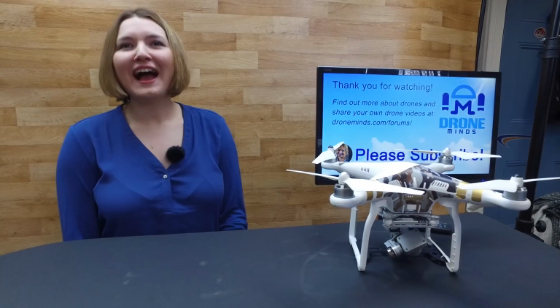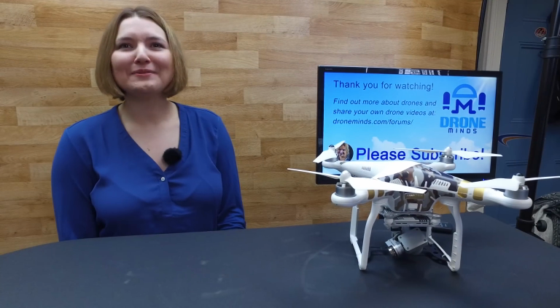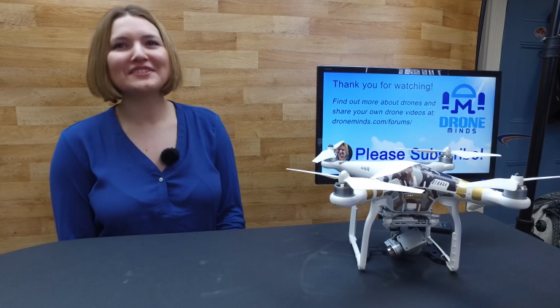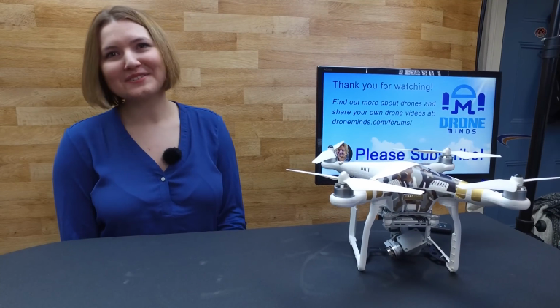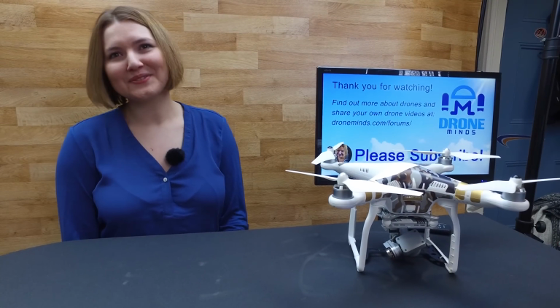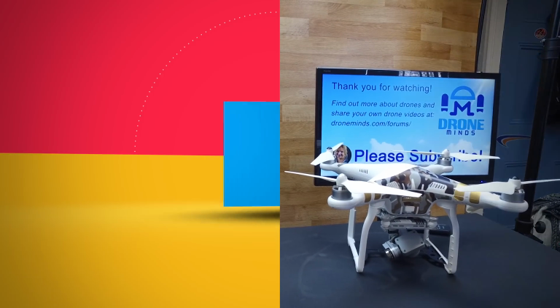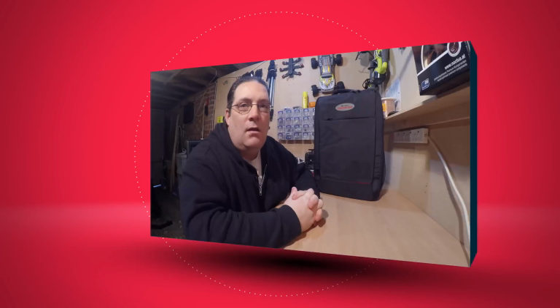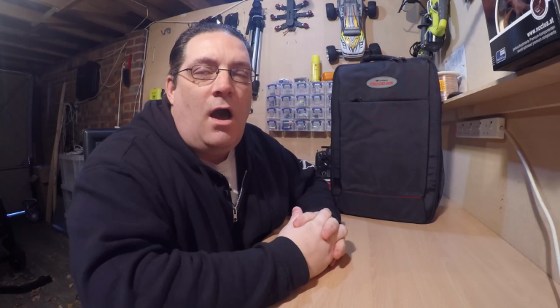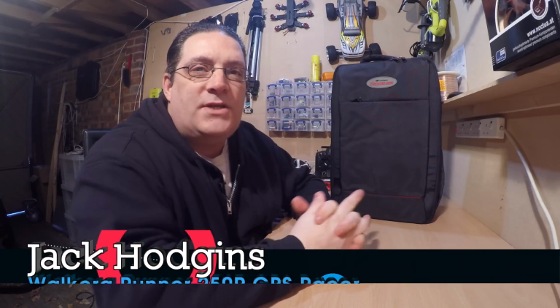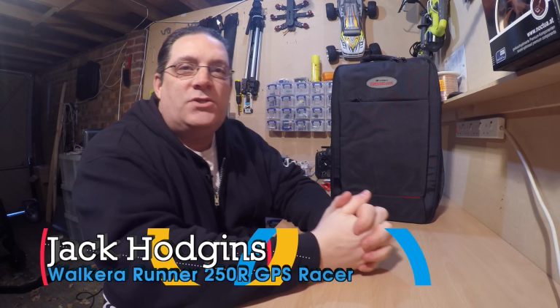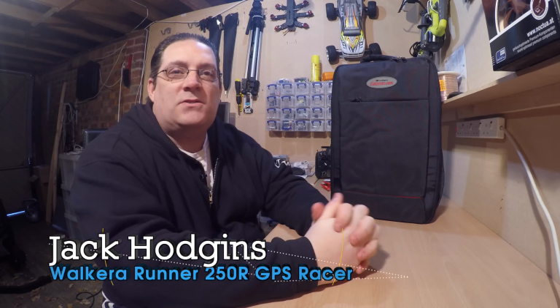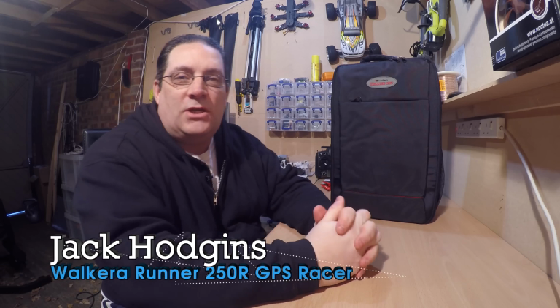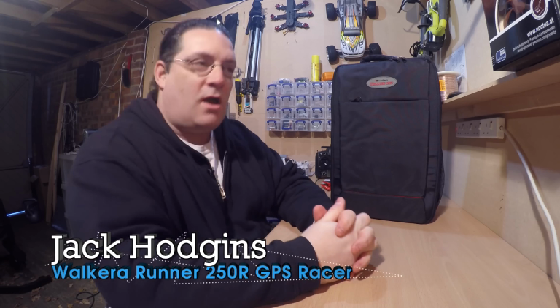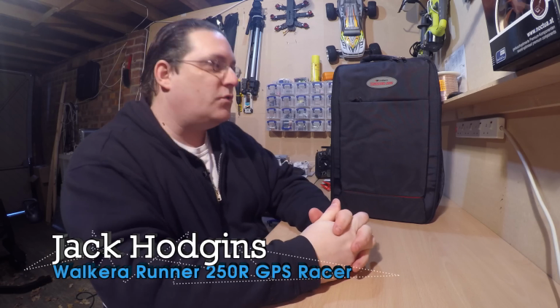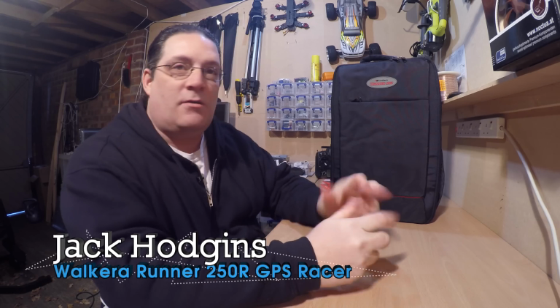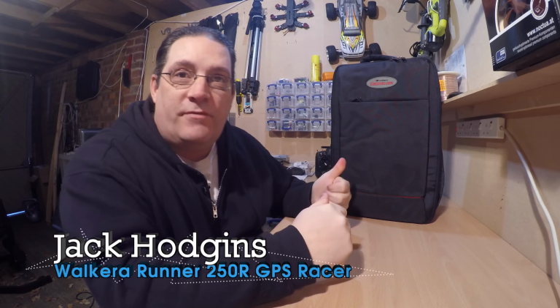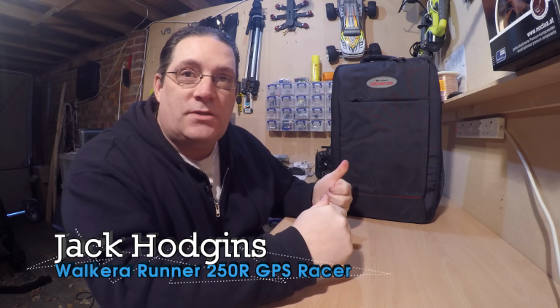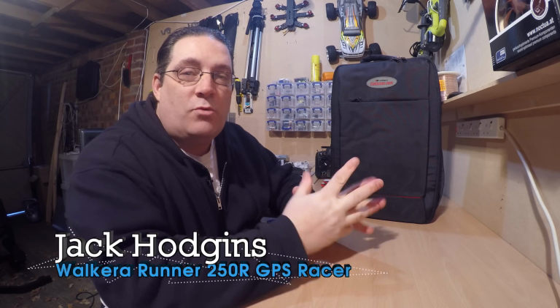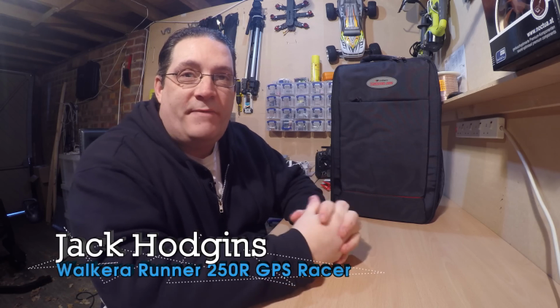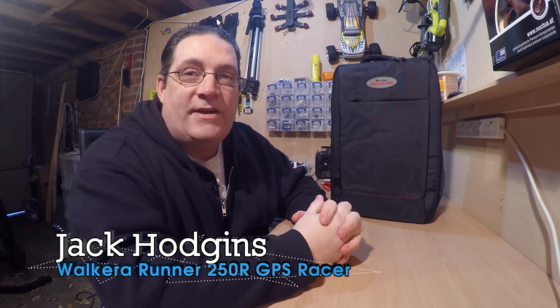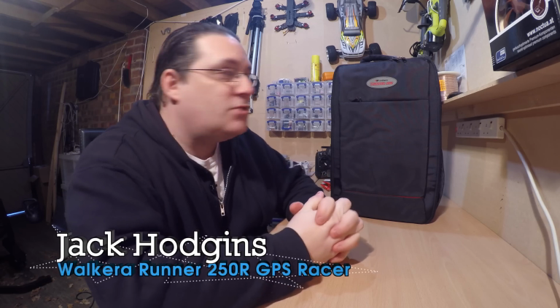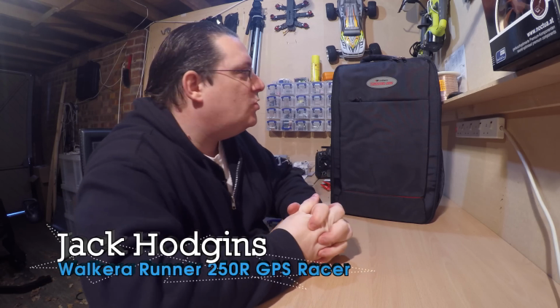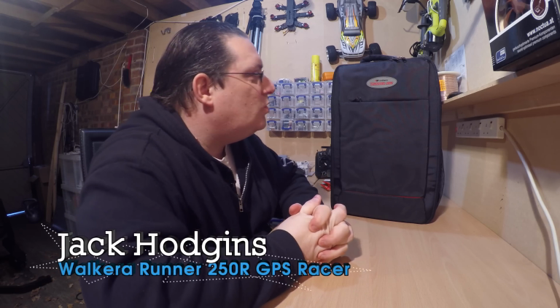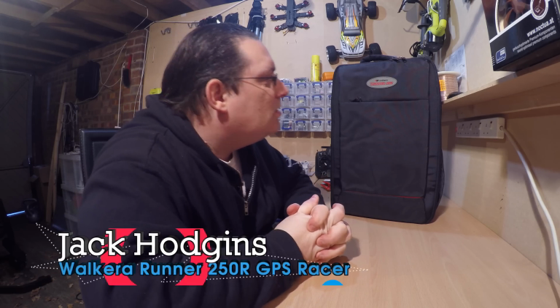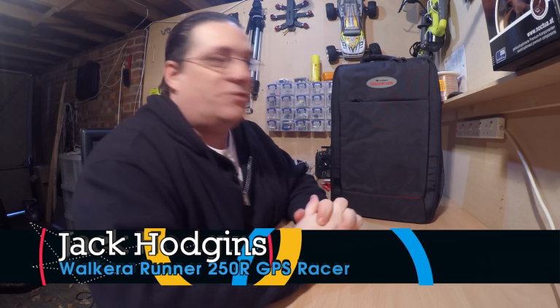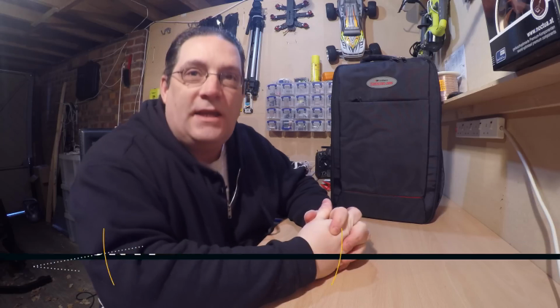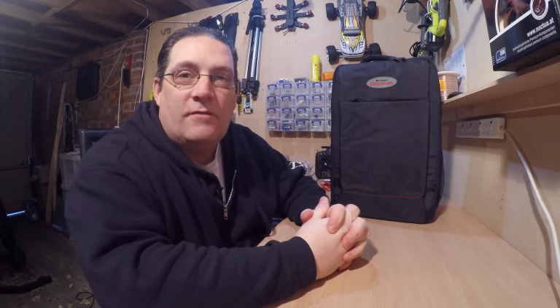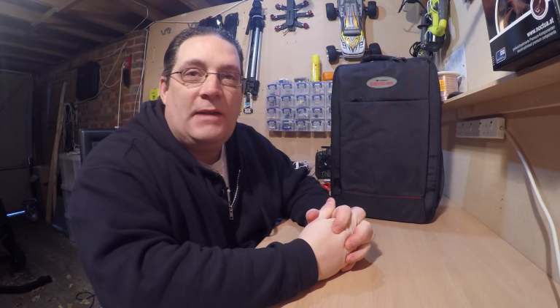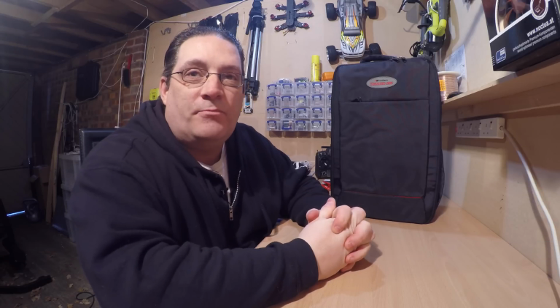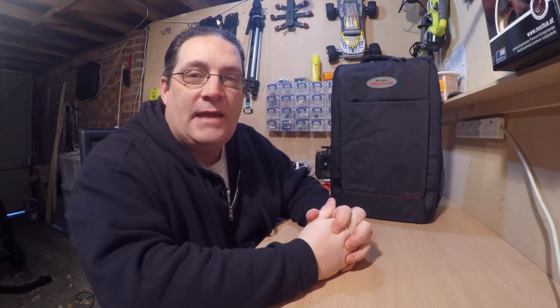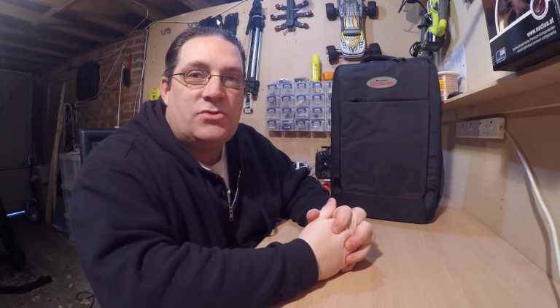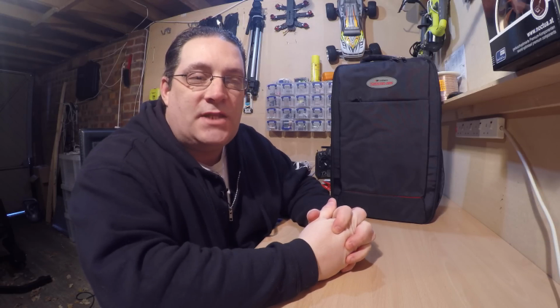Hi, you're watching Jax Jones. My name is Jax Jones. Welcome back to my channel. I've got a product review. This is the Walkman FPV Racer 250 from Helipal and it's just arrived today.